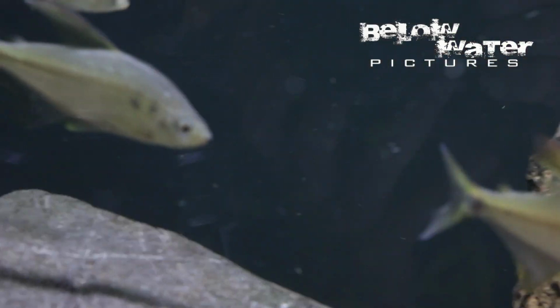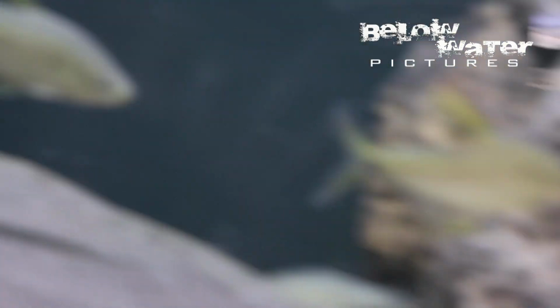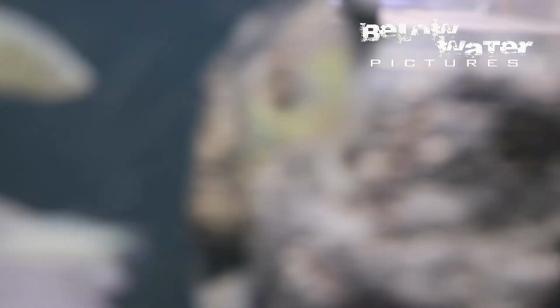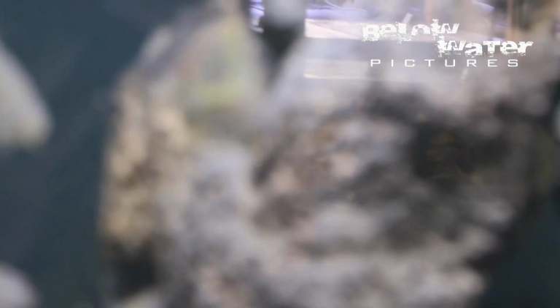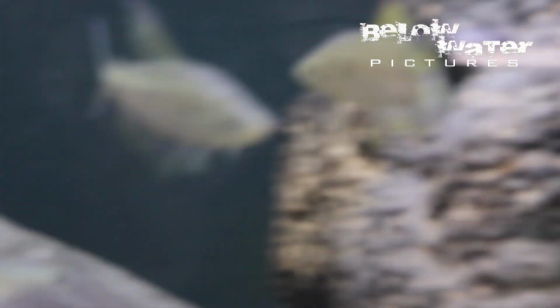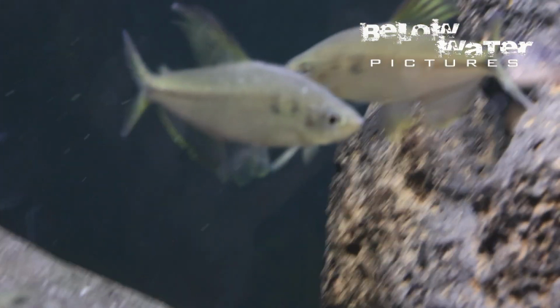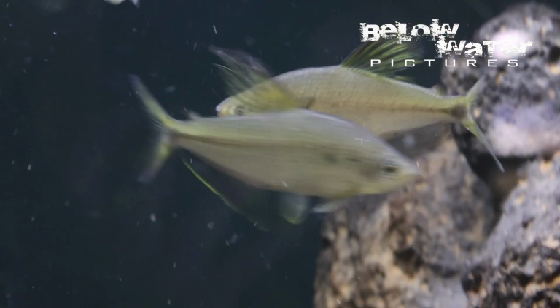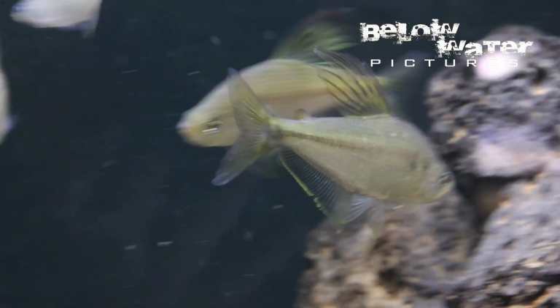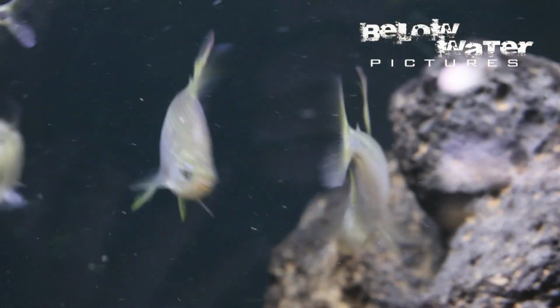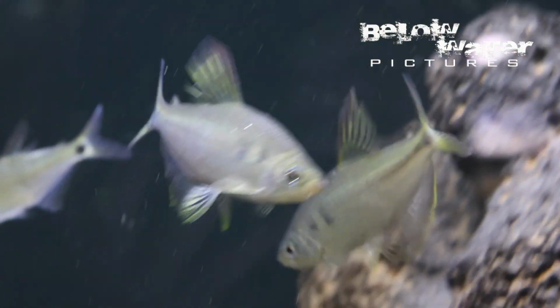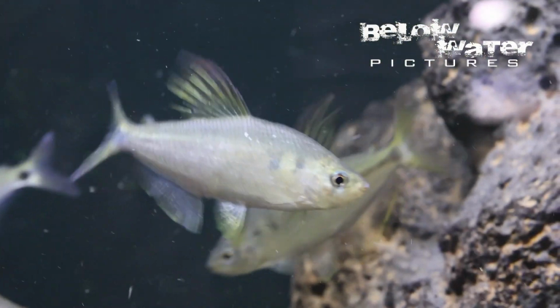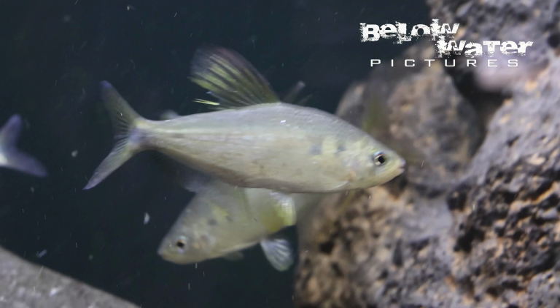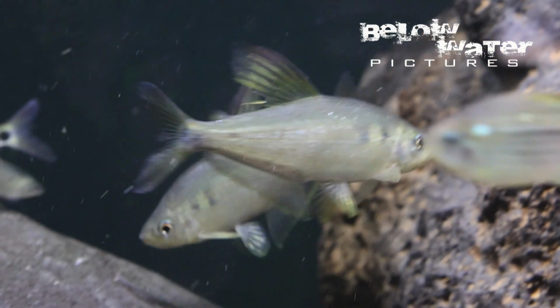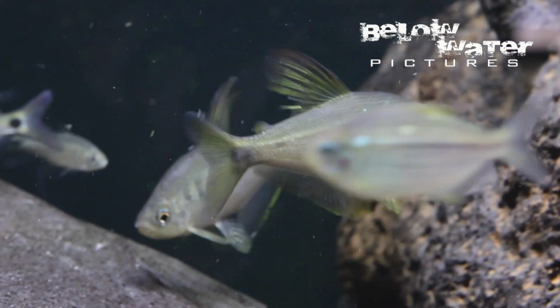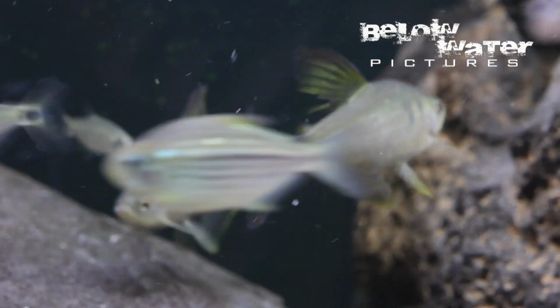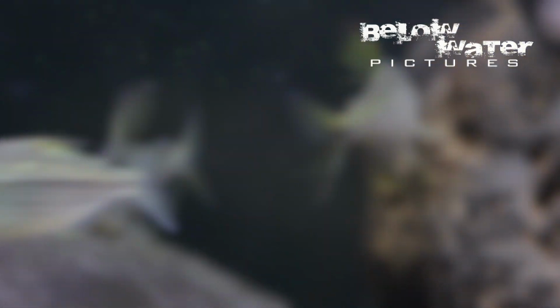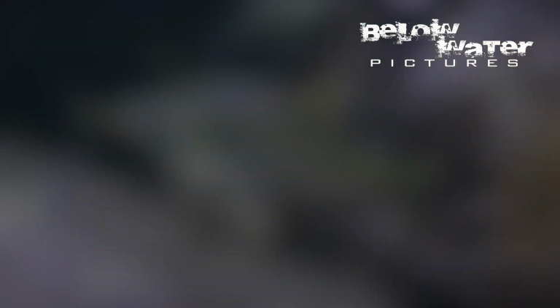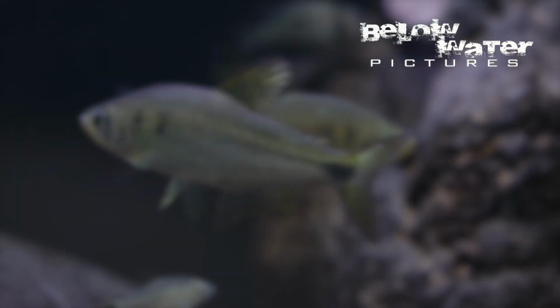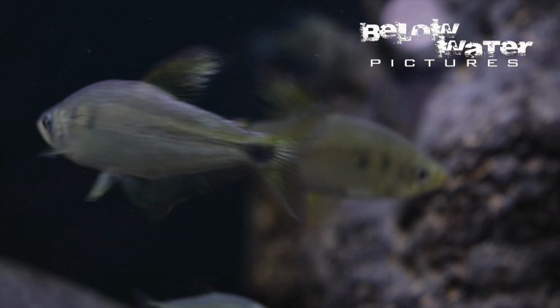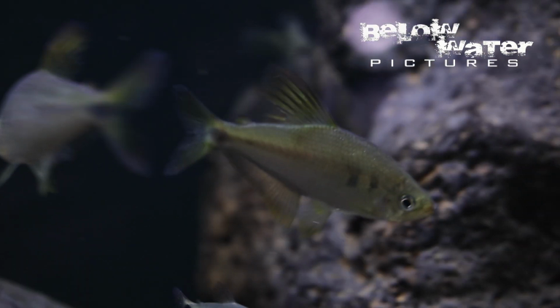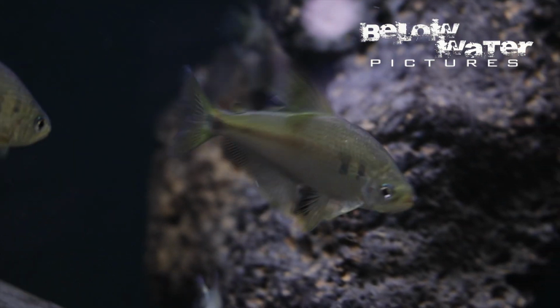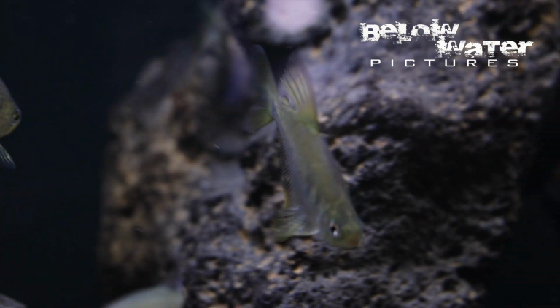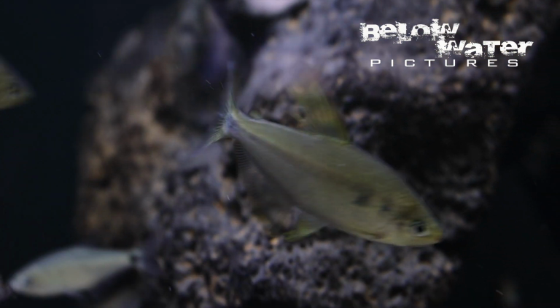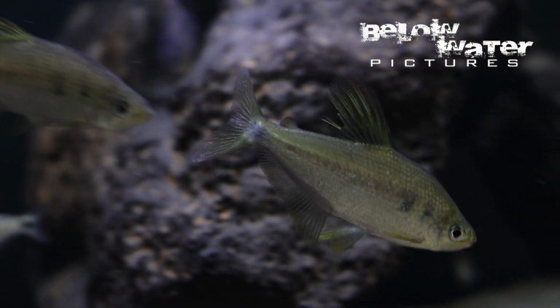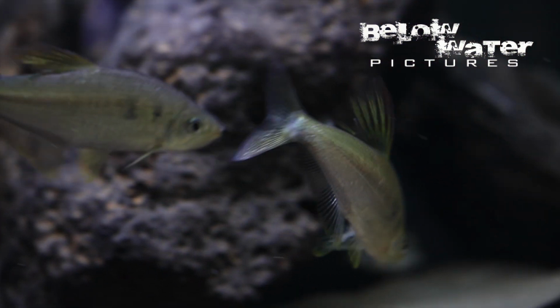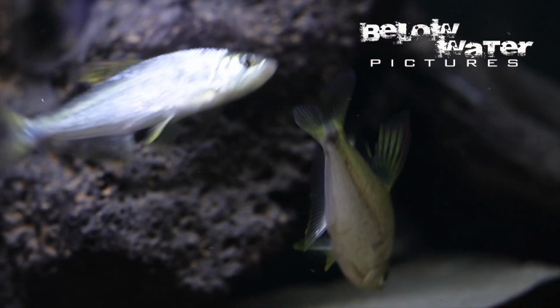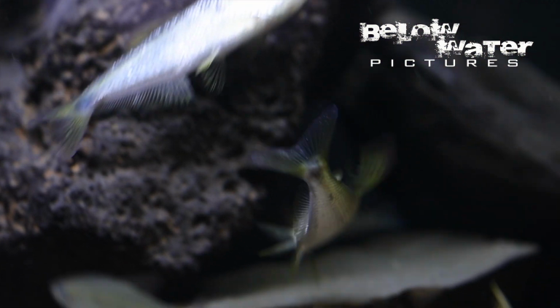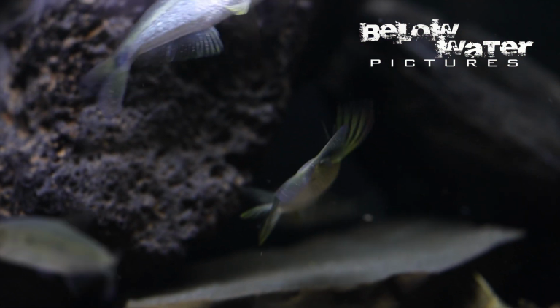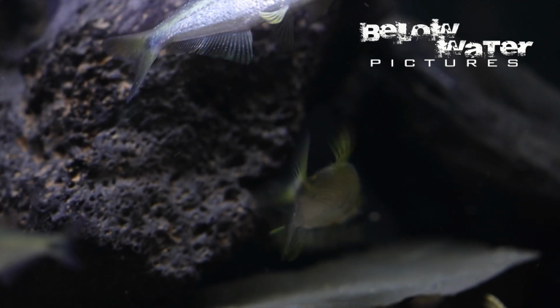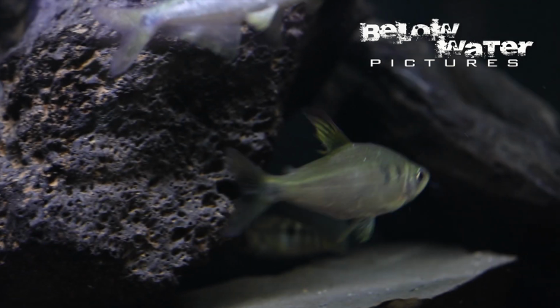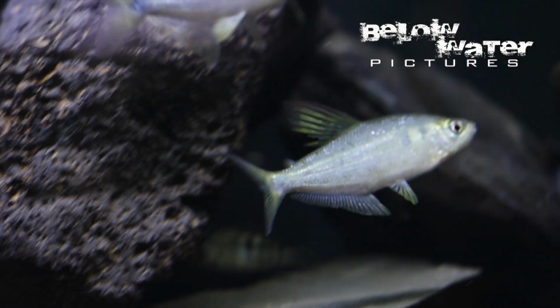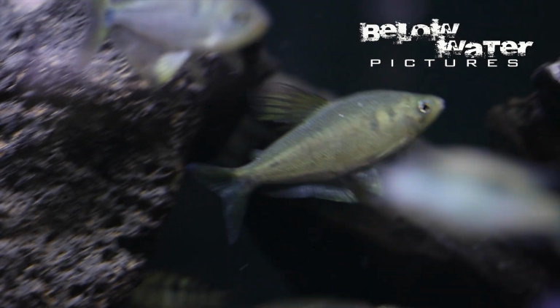Today we want to introduce a new characin, Parastrema sardina. It has no common name, but 'Choco sailfin' seems to fit. More on this spectacular fish later.